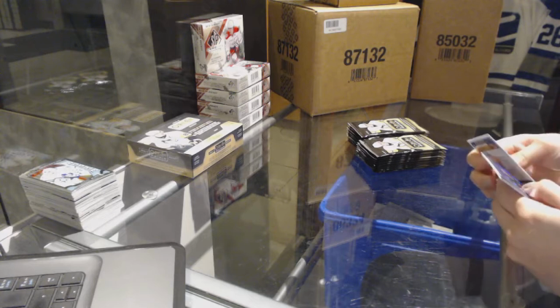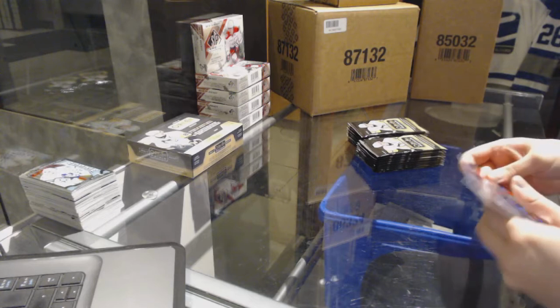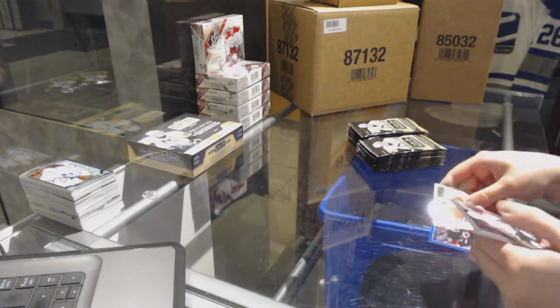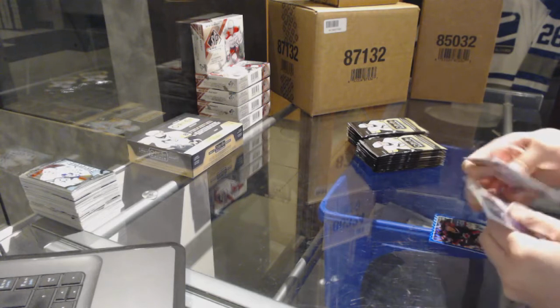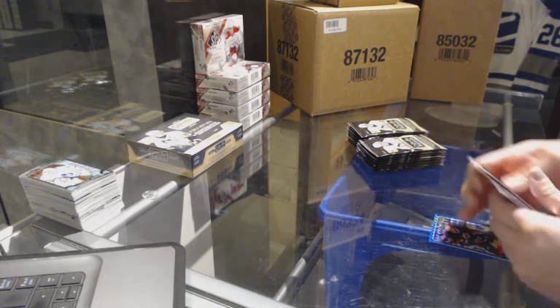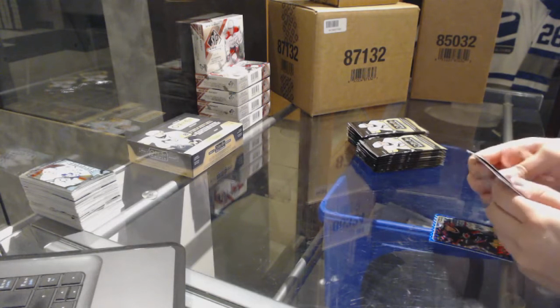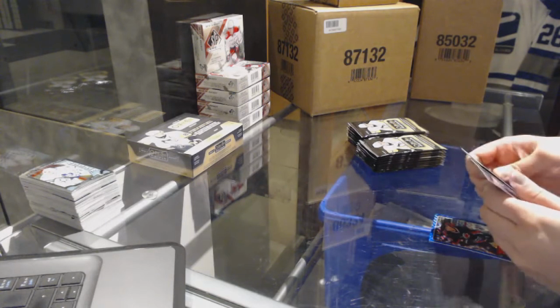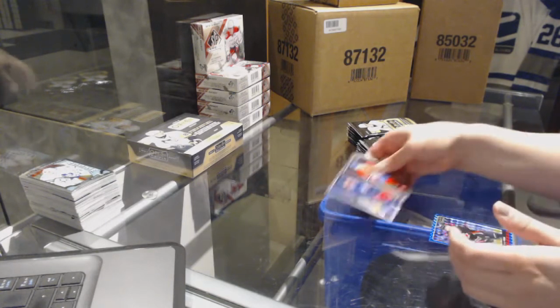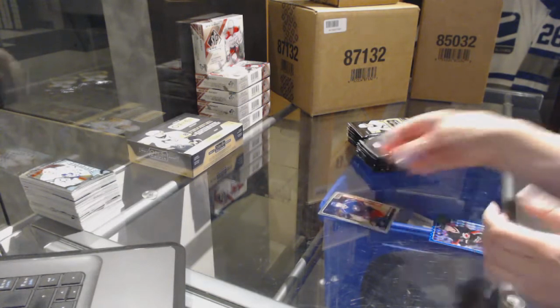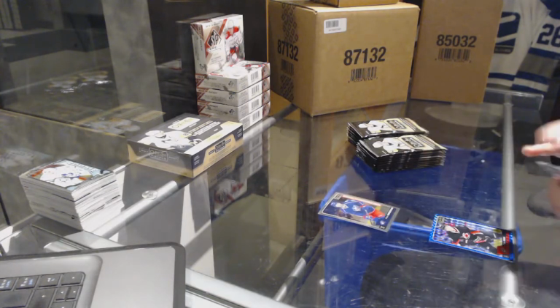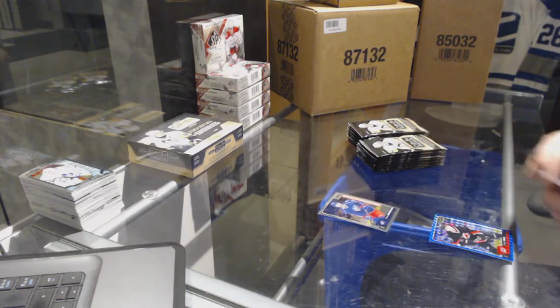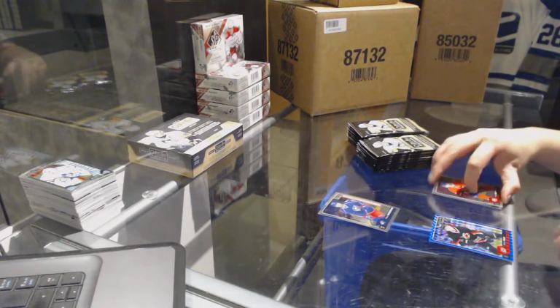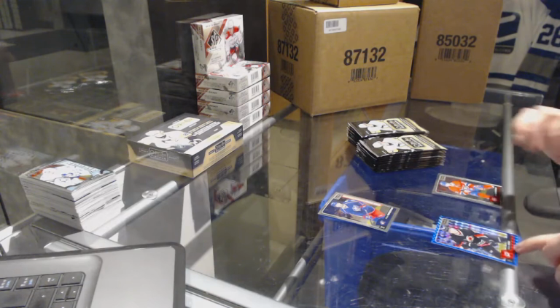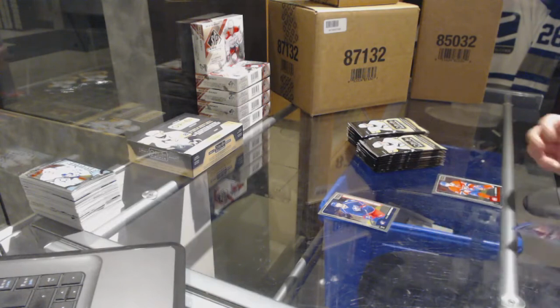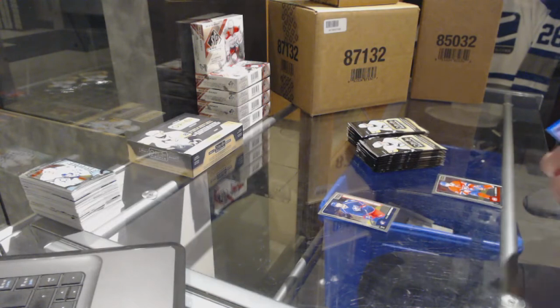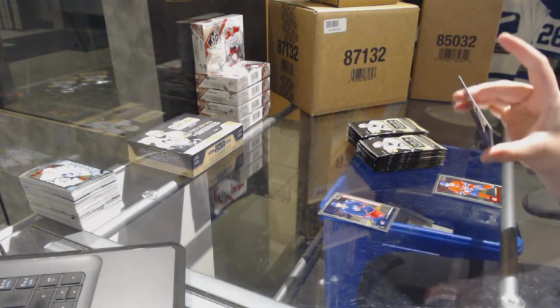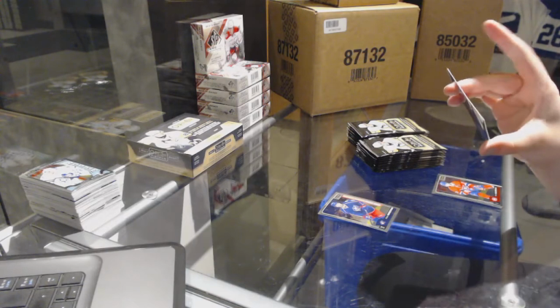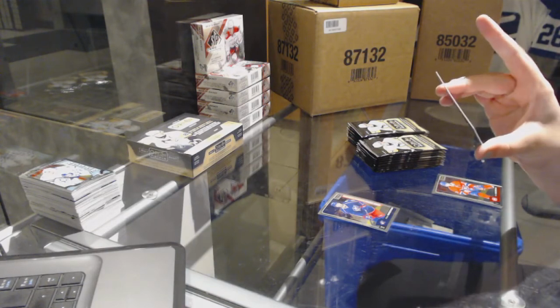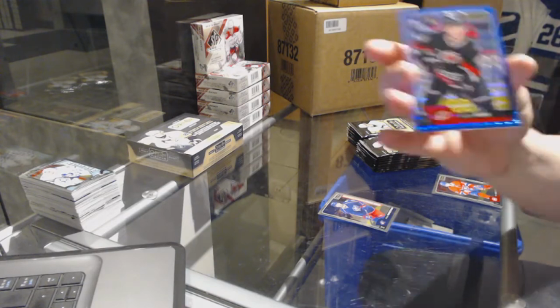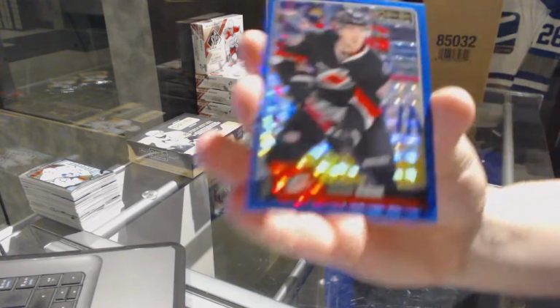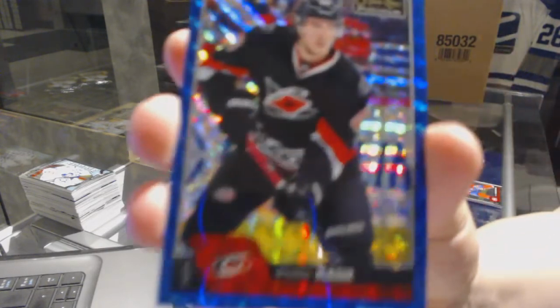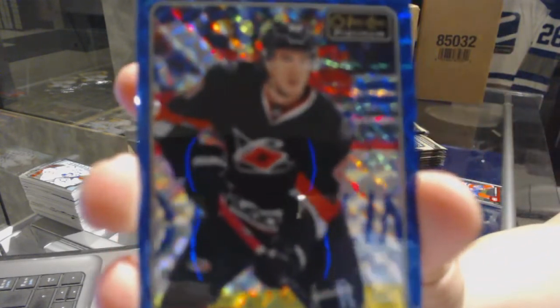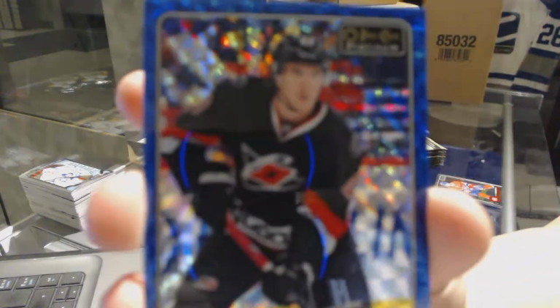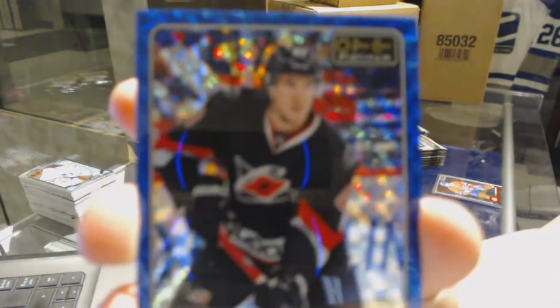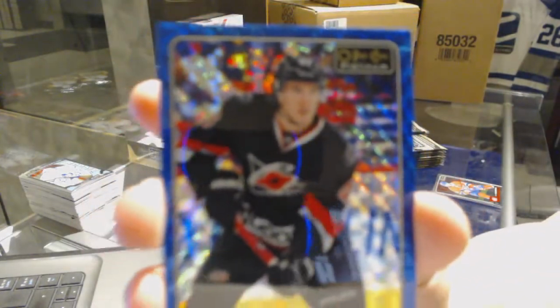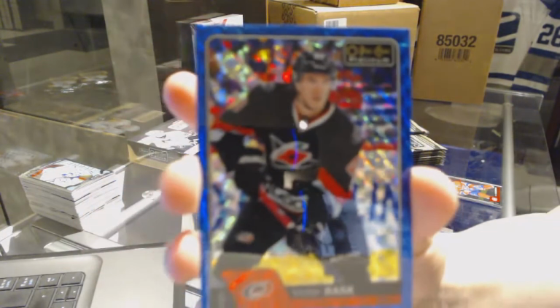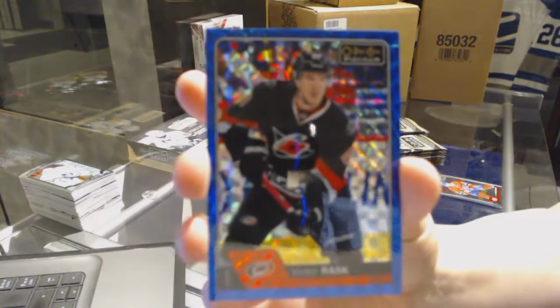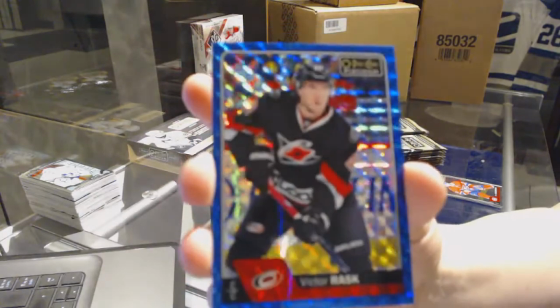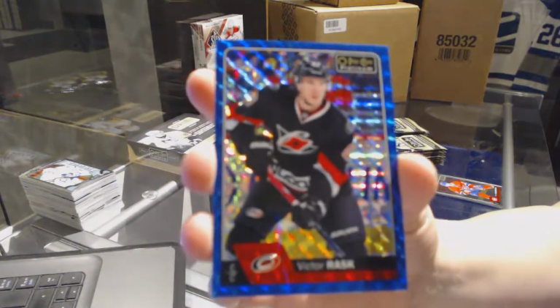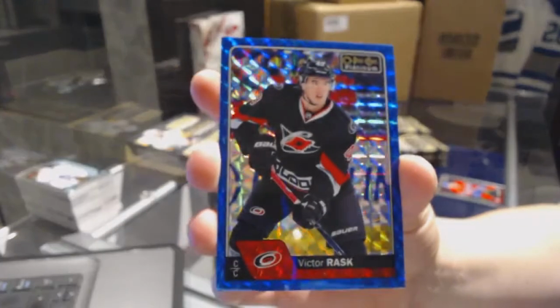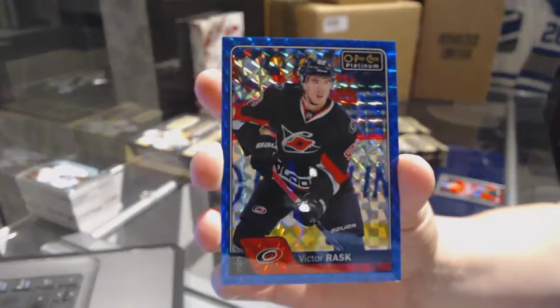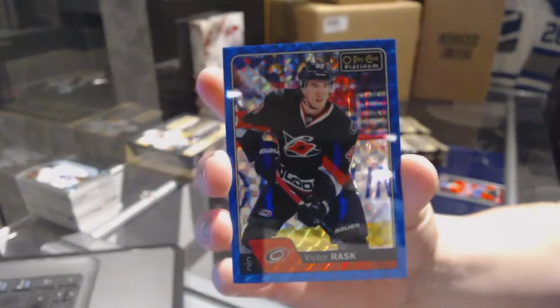We've got Oliver Bjorkstrand rookie for the Columbus Blue Jackets and a Blue Cube number to 99 for the Carolina Hurricanes — Victor Rask.